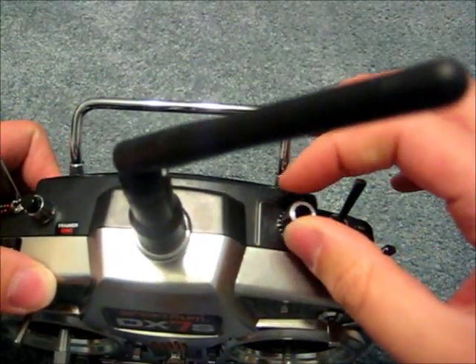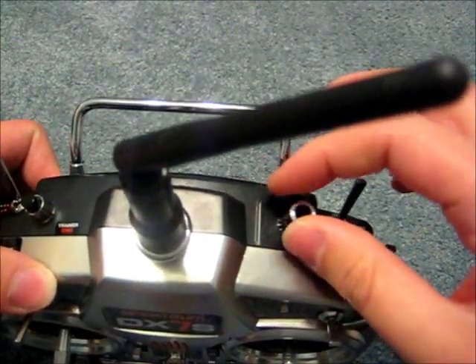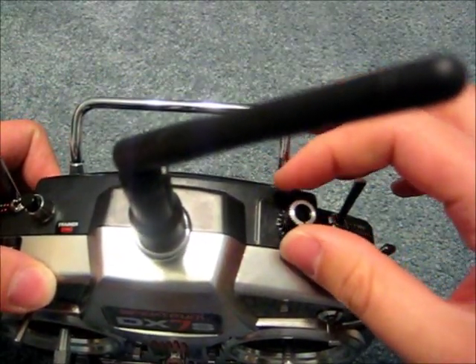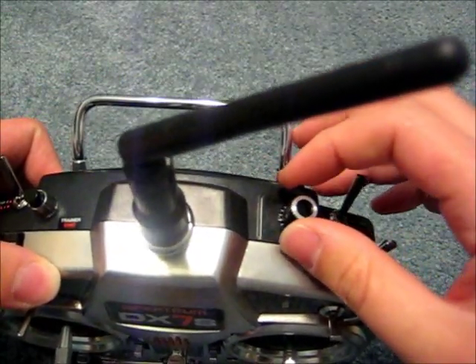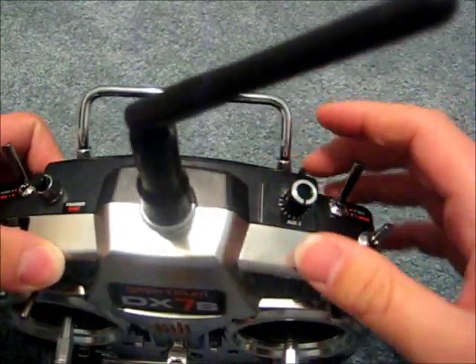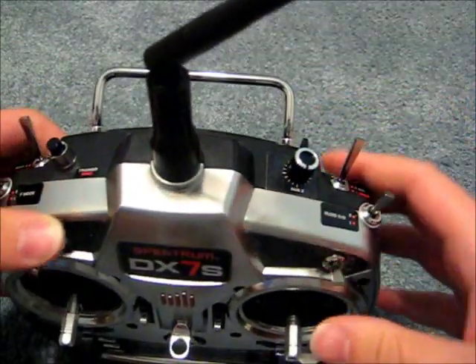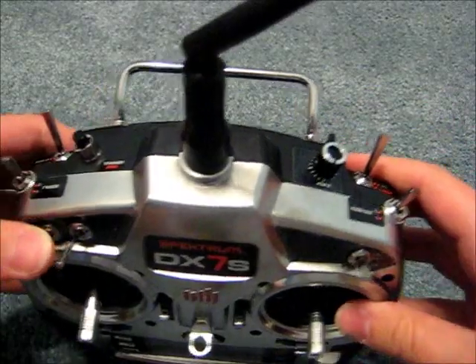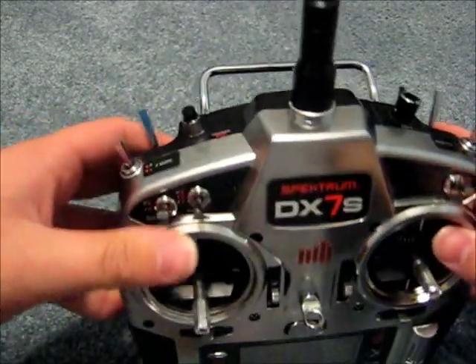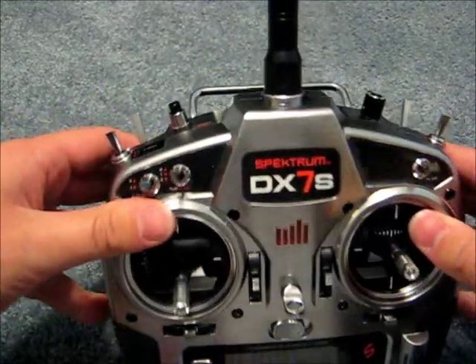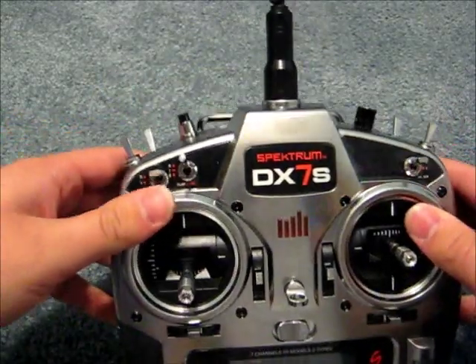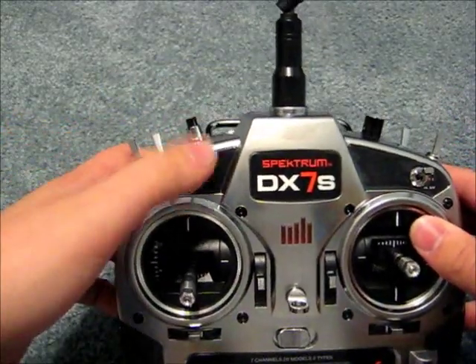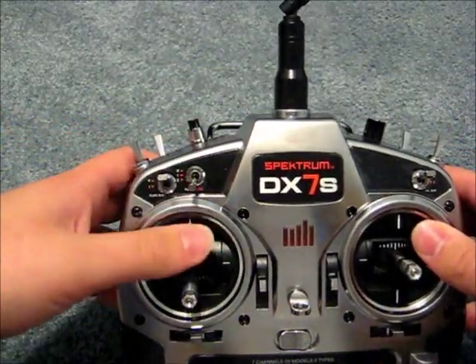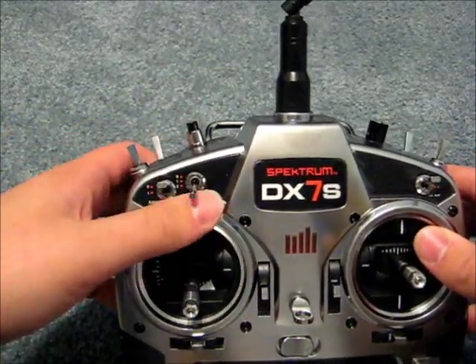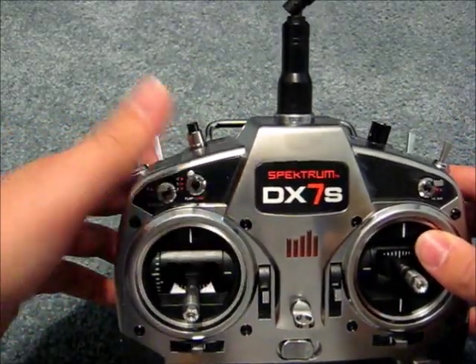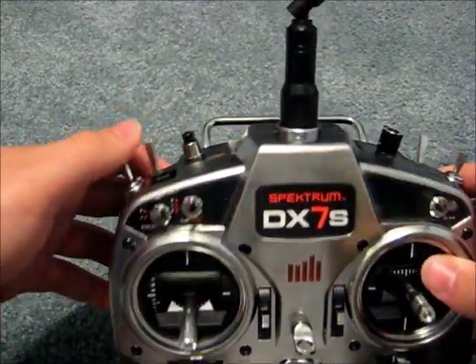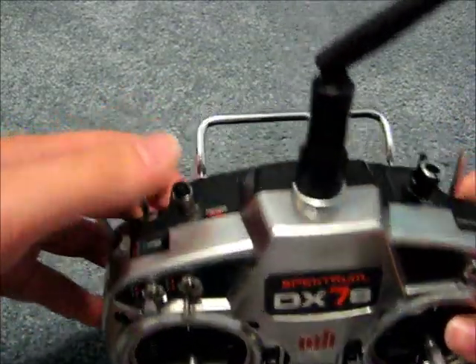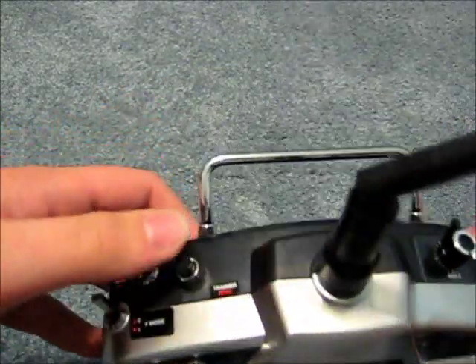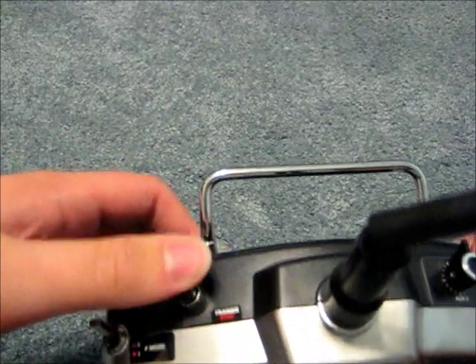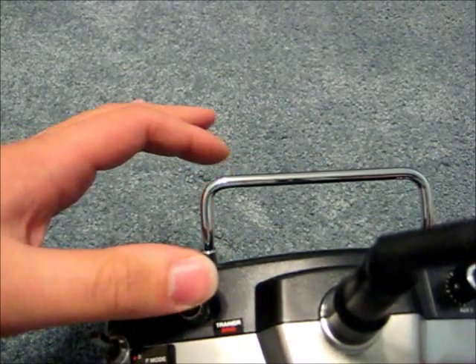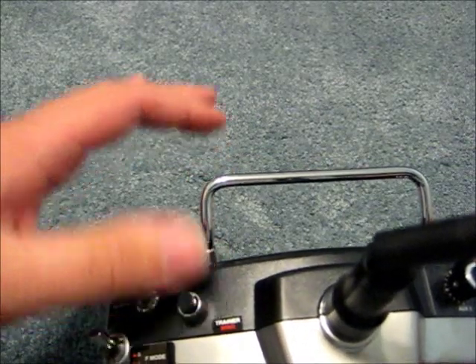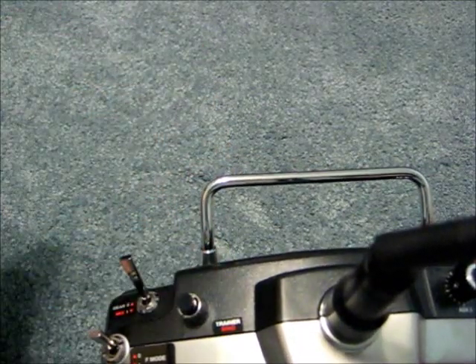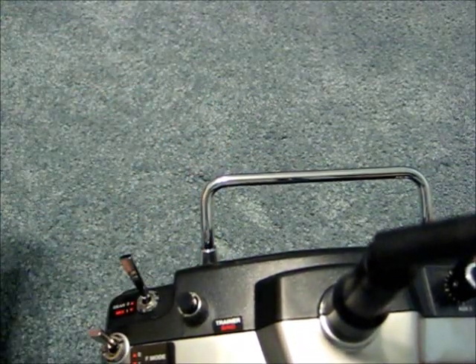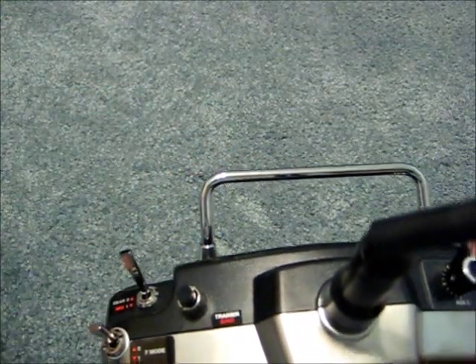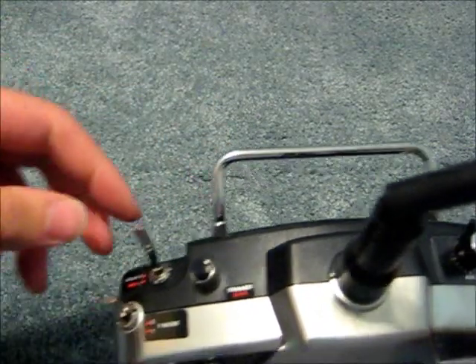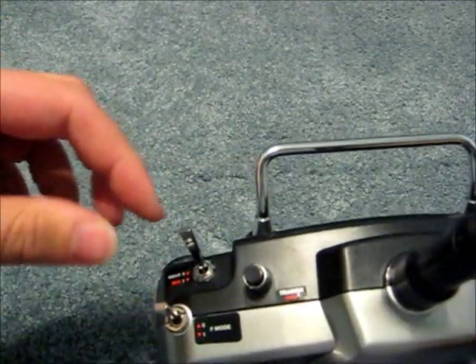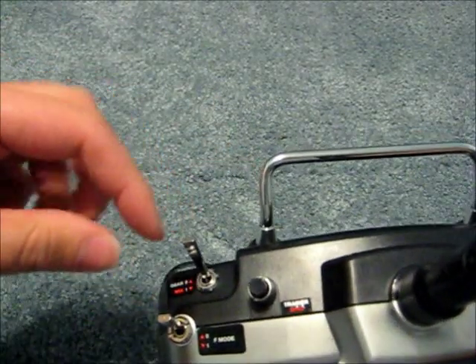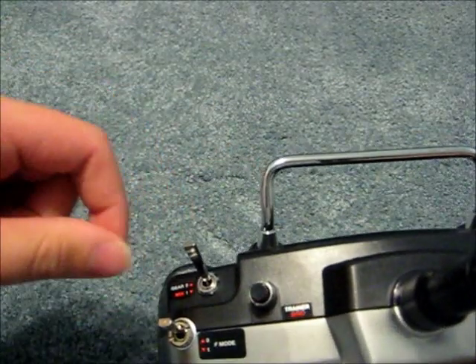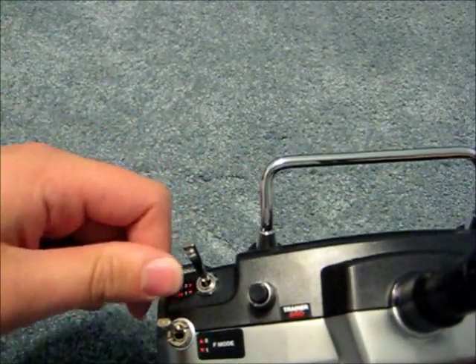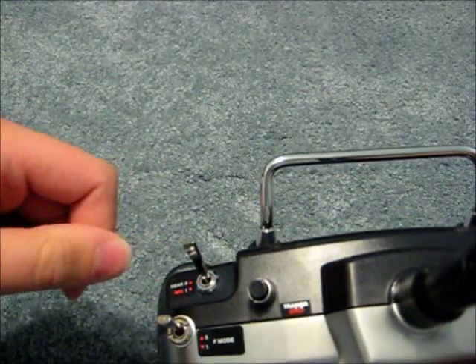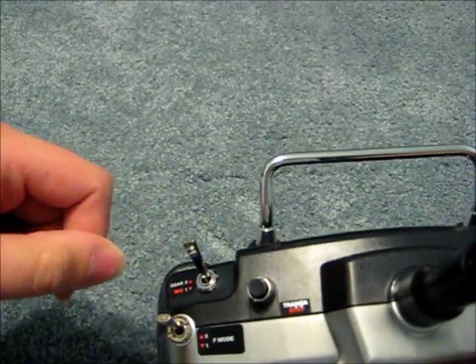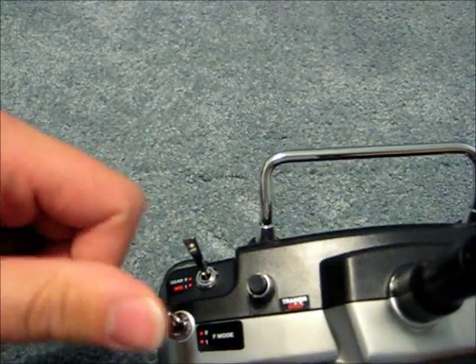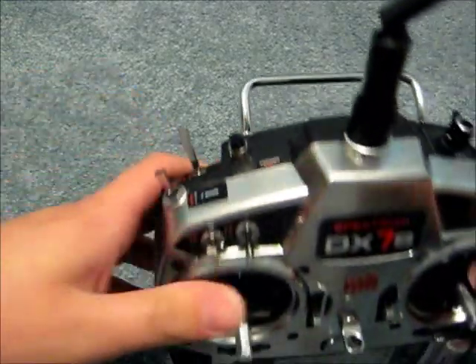You also have a two-position mix and hold switch, a knob for auxiliary two channel, a three-position switch for your flaps and gyros, a button for your trainer and bind, and a two-position switch for gear, mix, and flight mode.